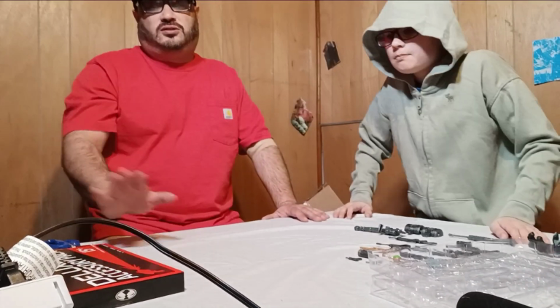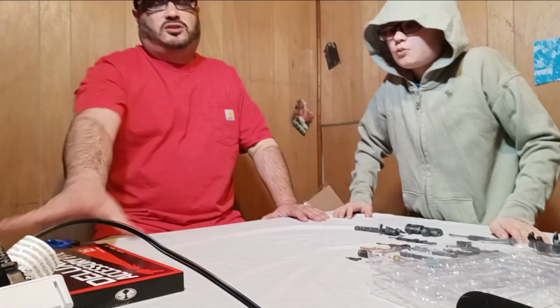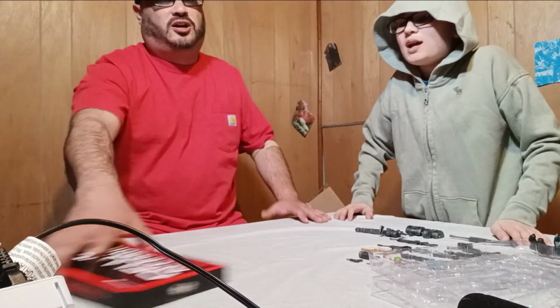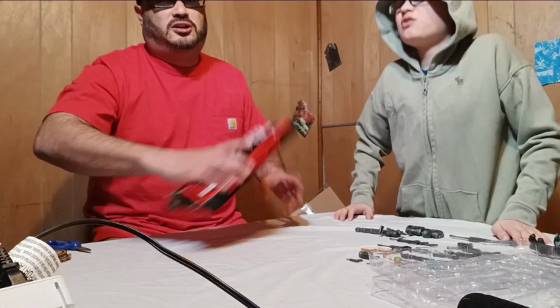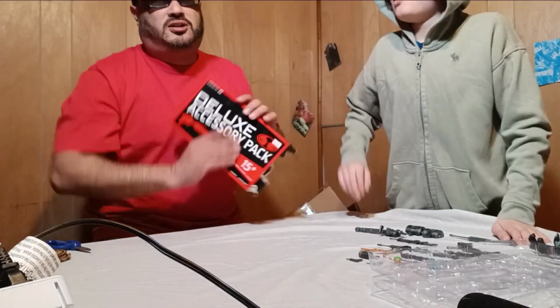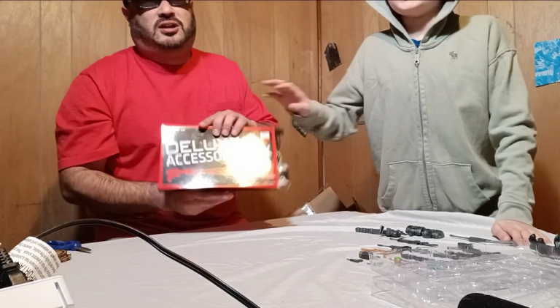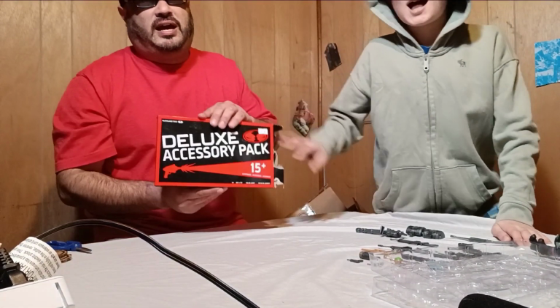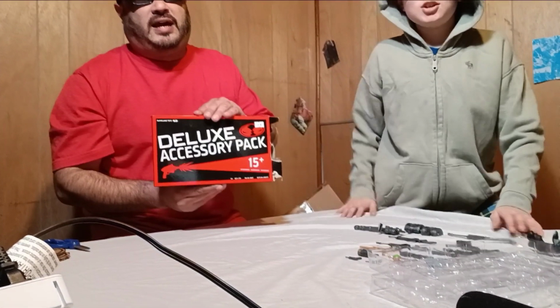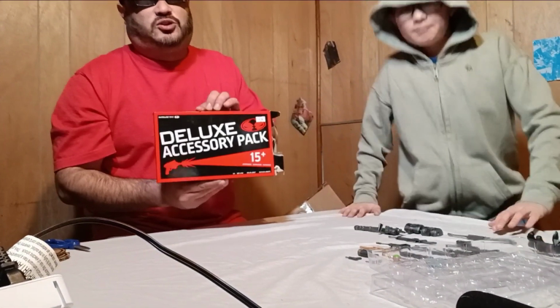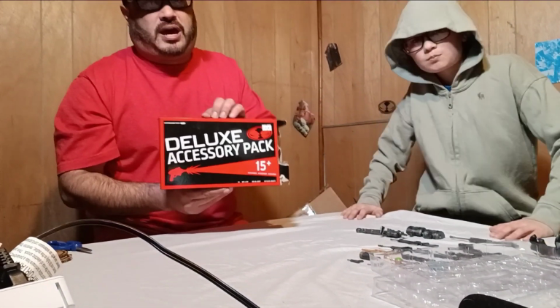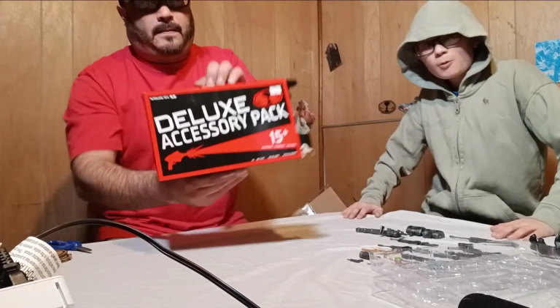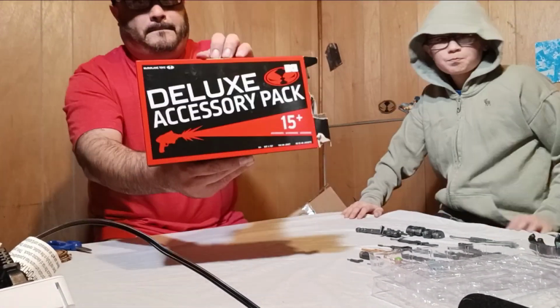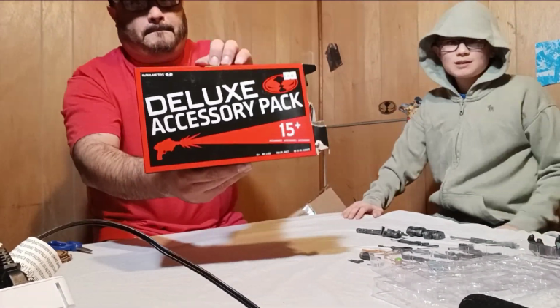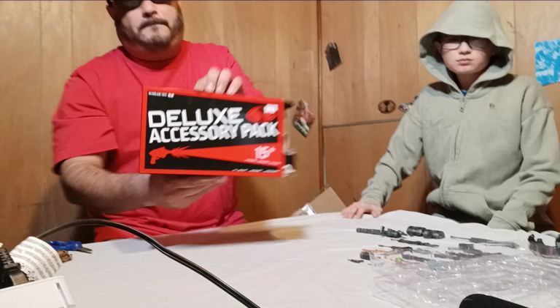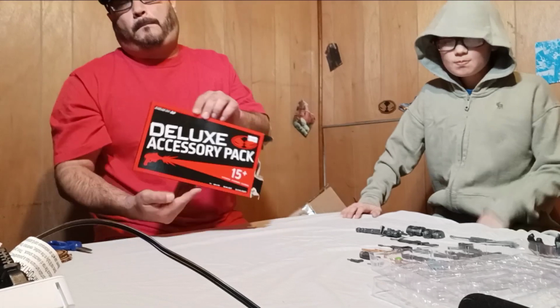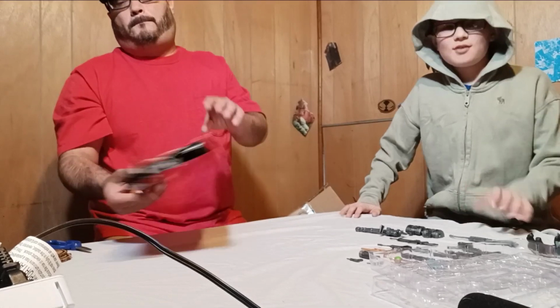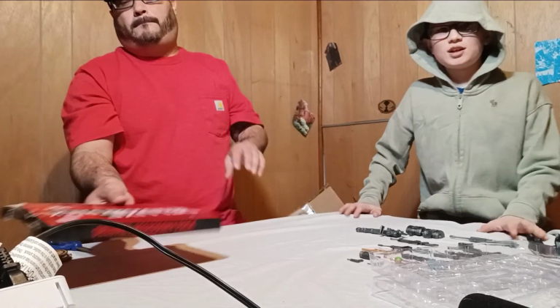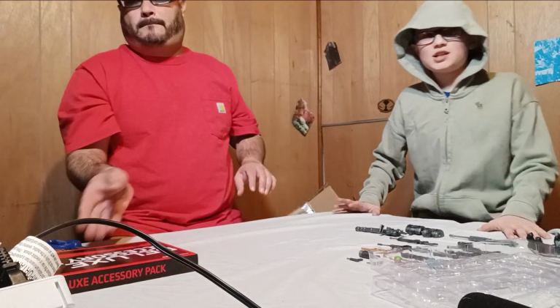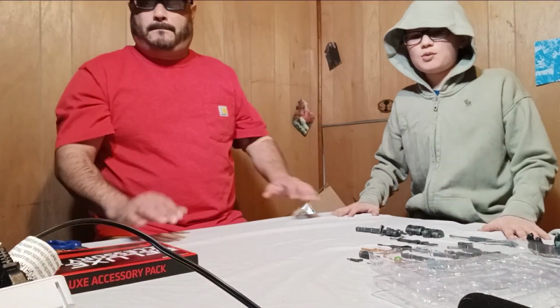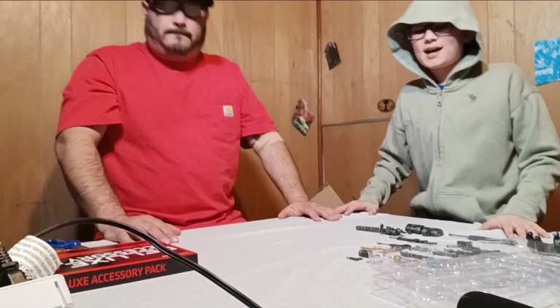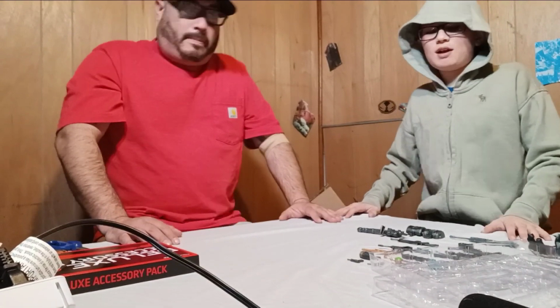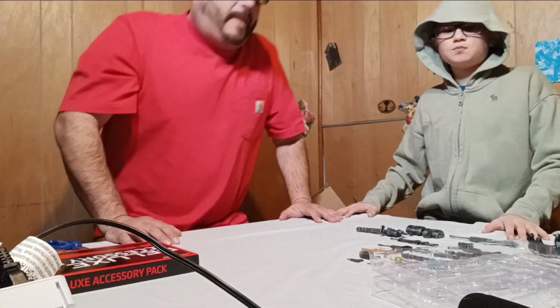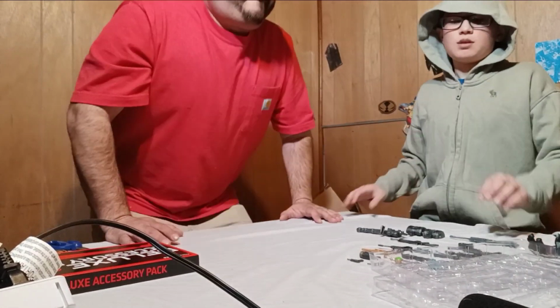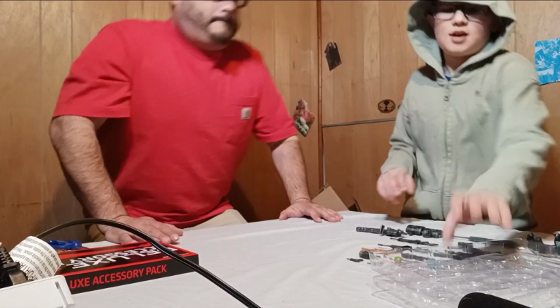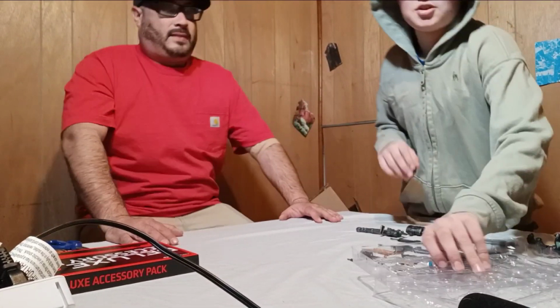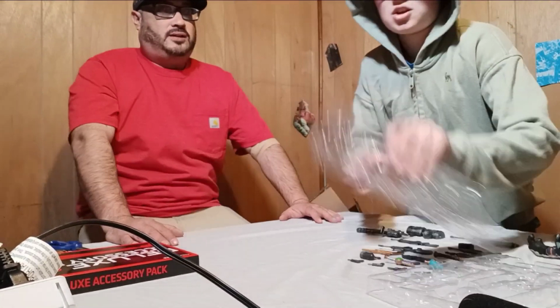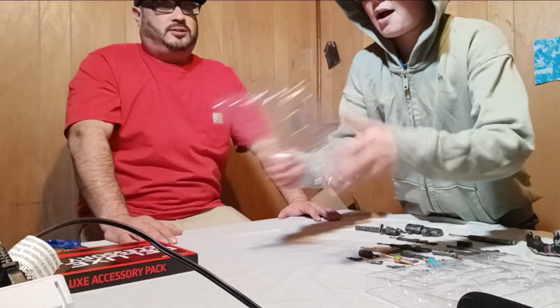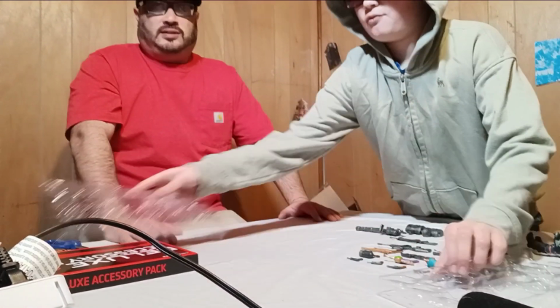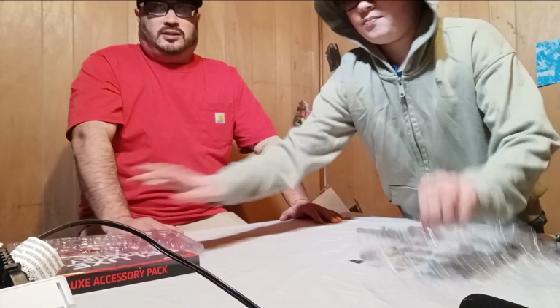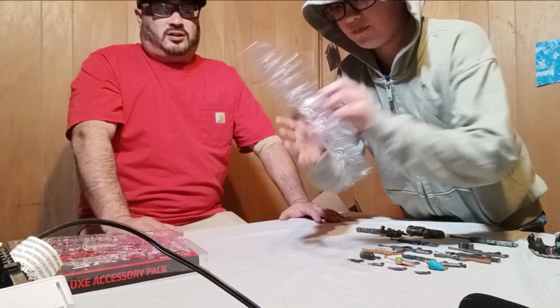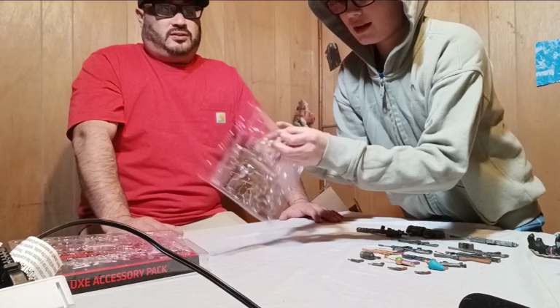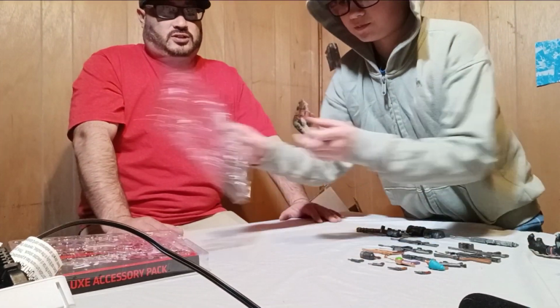Where we got this from, it was $20. It was $20 from where we got it from. So let's just show them out. All right, first gun.